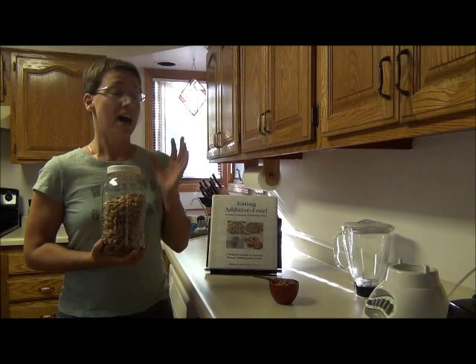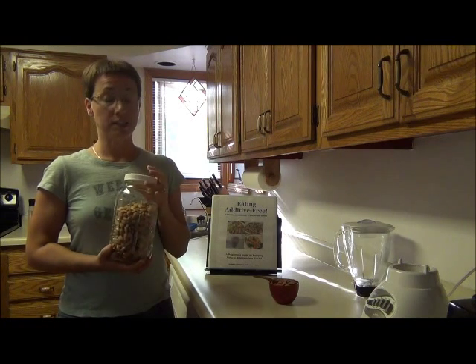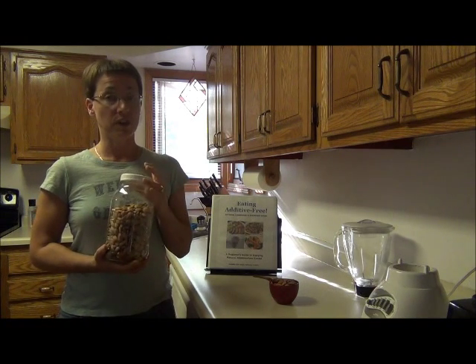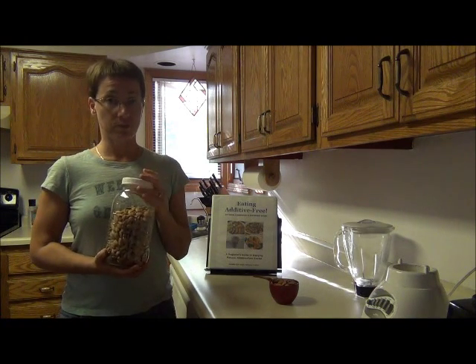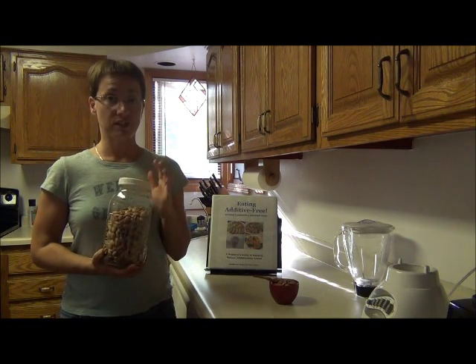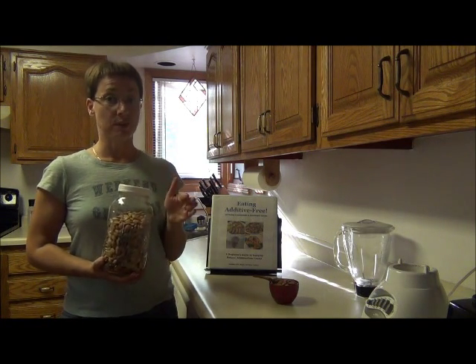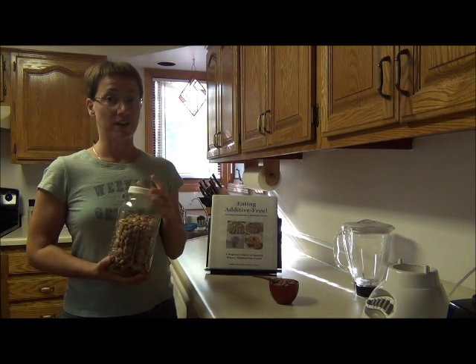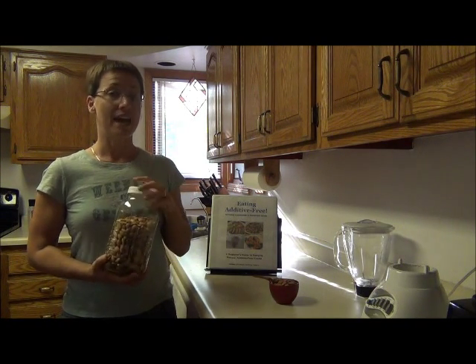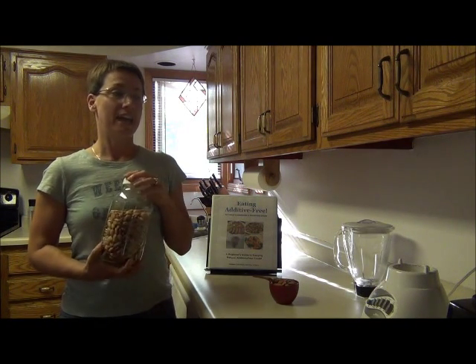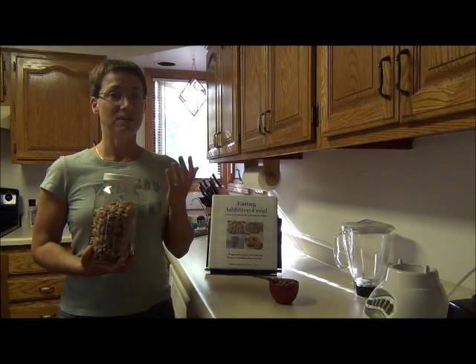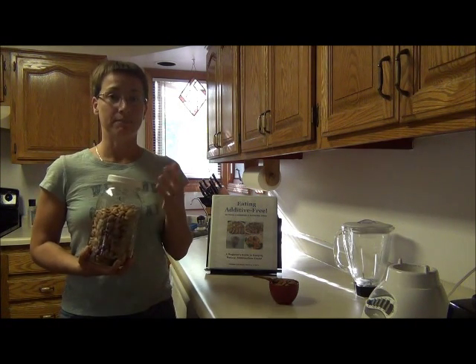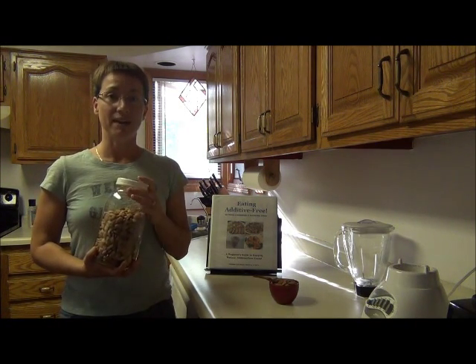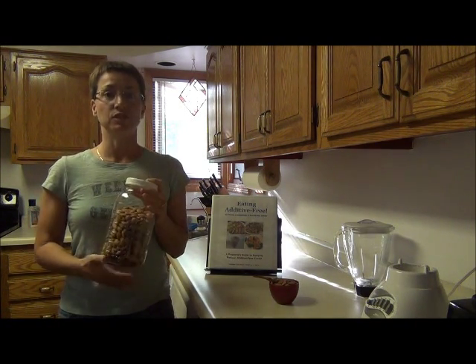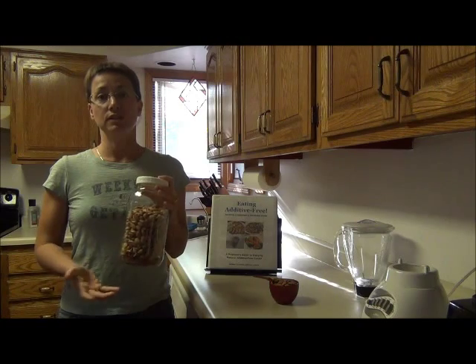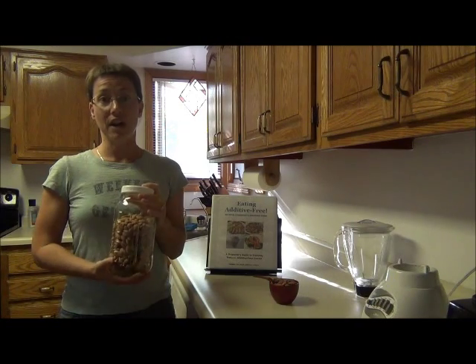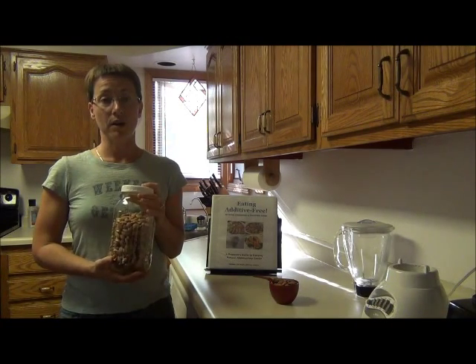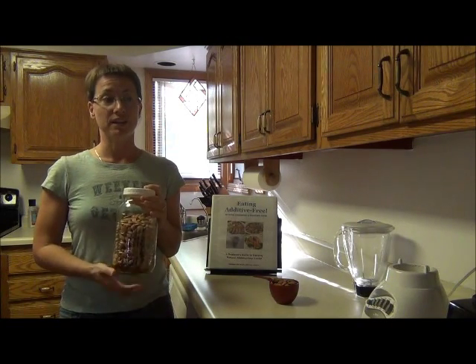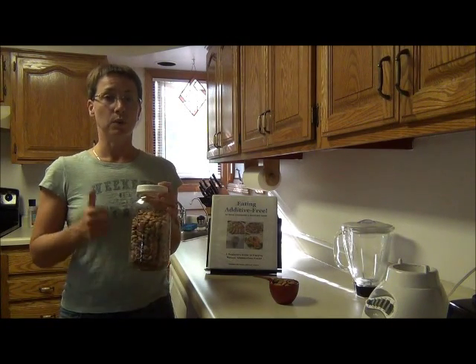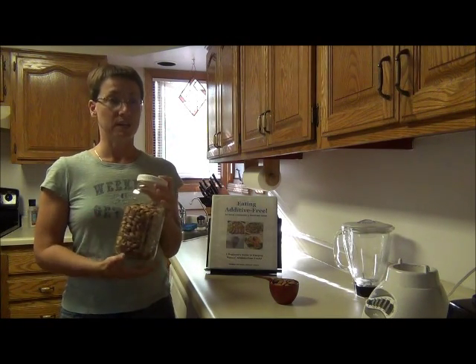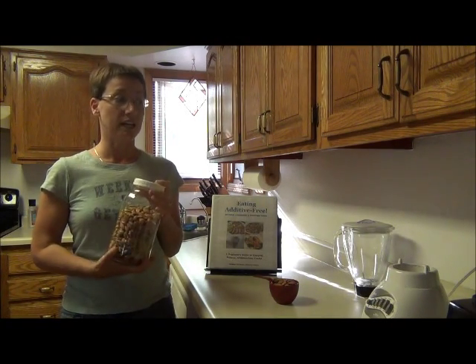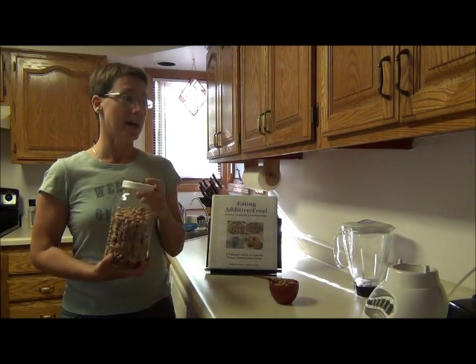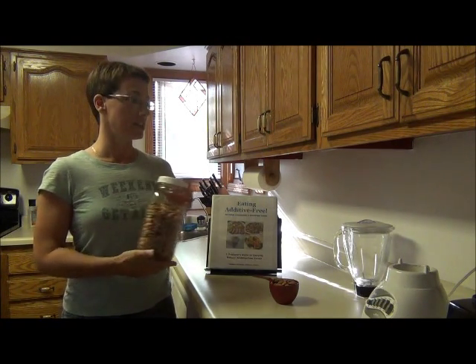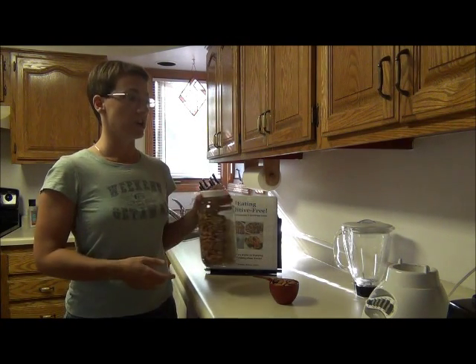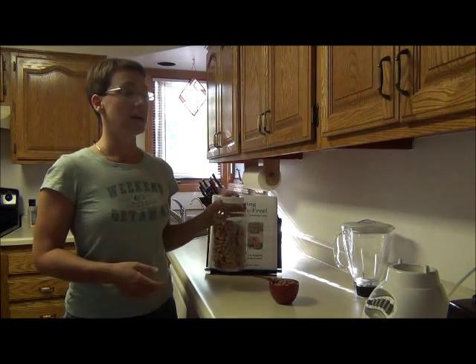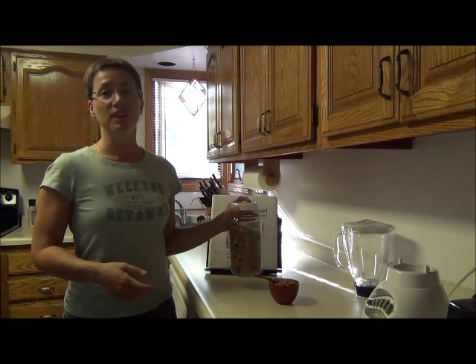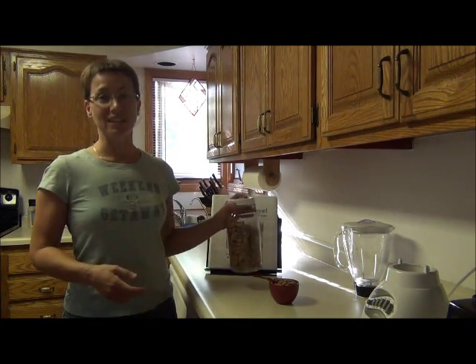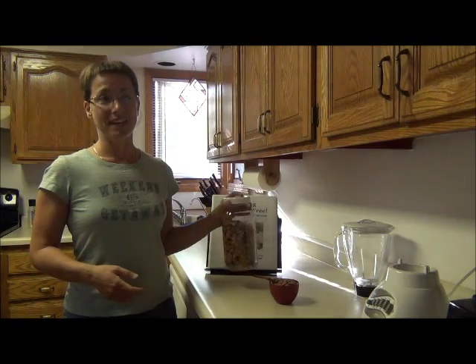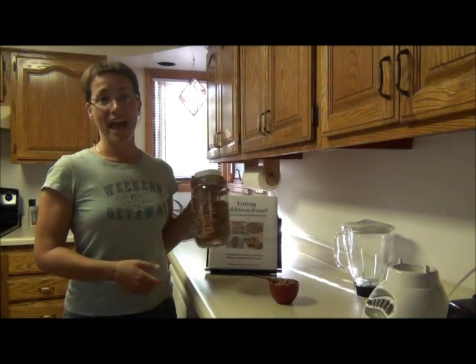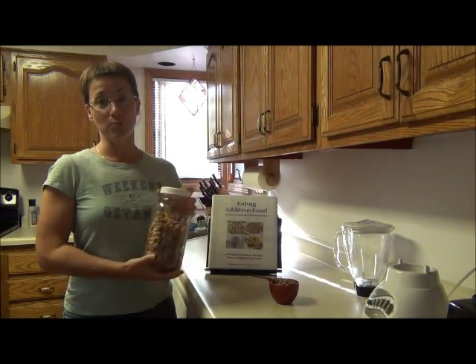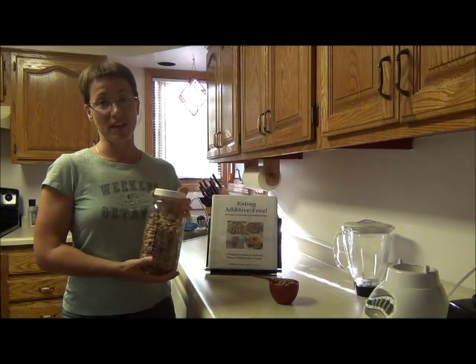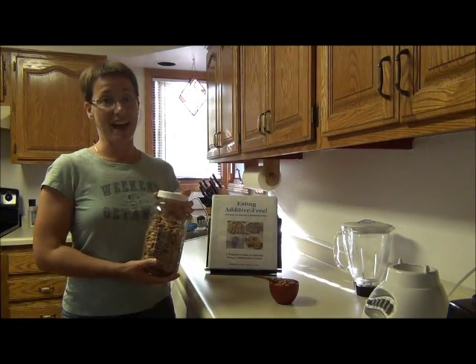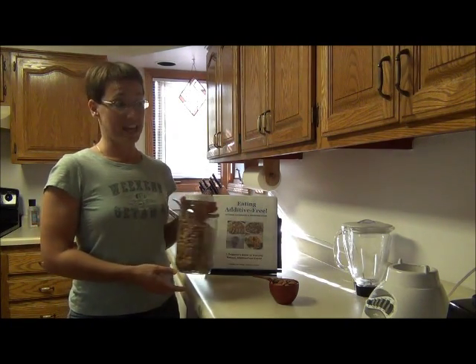I've tried this before in a food processor — it doesn't work that great. I usually make it in my Vitamix, or you could use another high powered blender, it works pretty good. But I wanted to show you that you can actually make it in any old blender that you might have on hand.